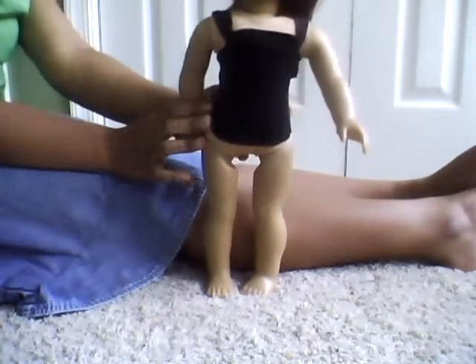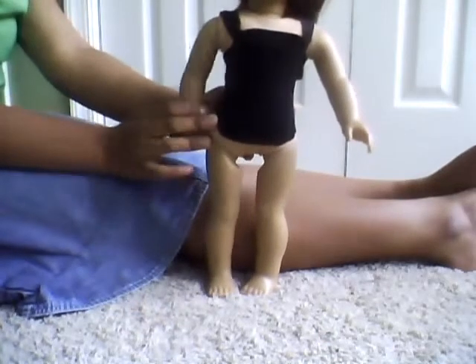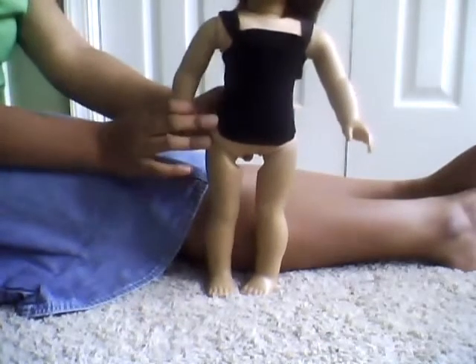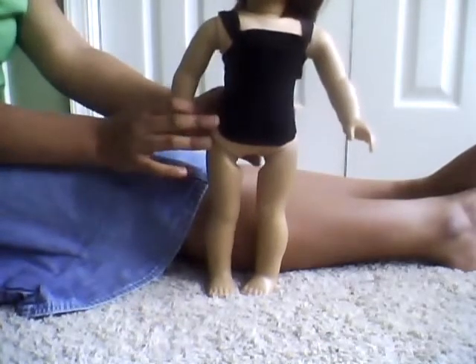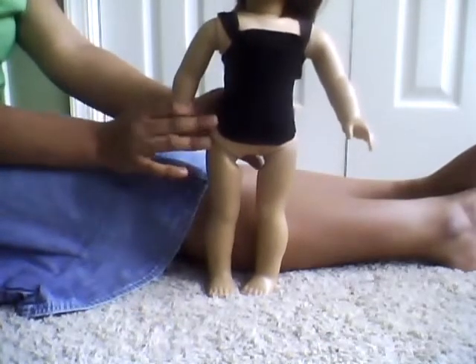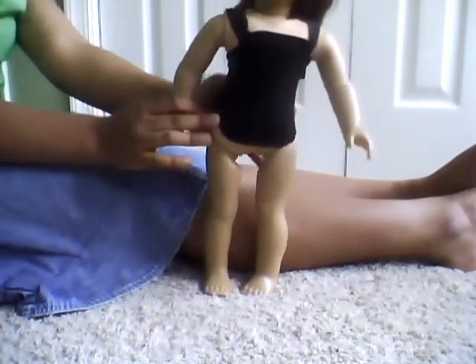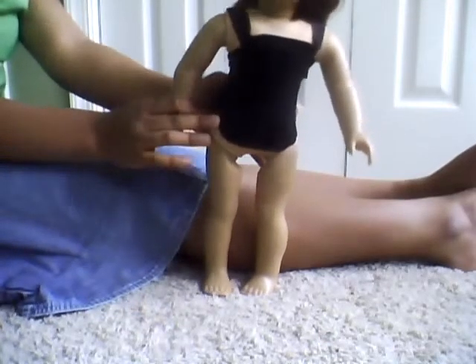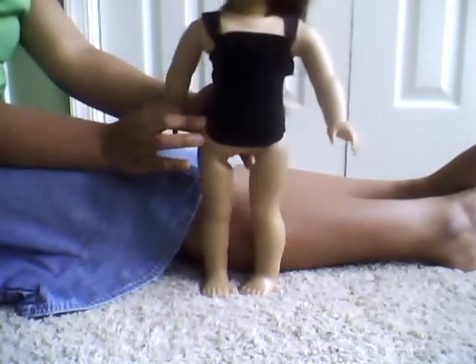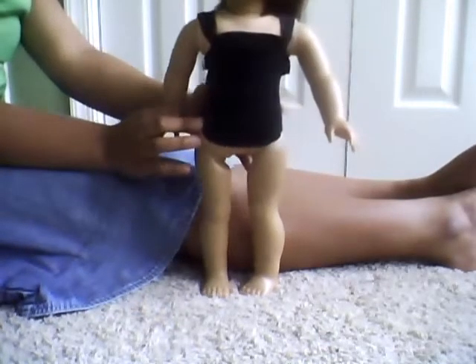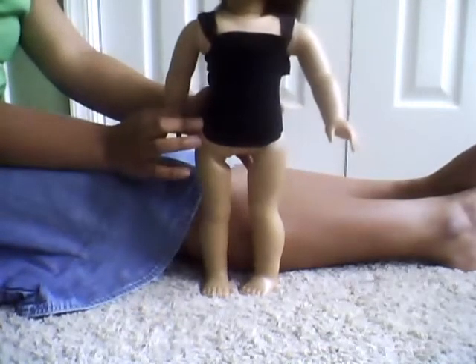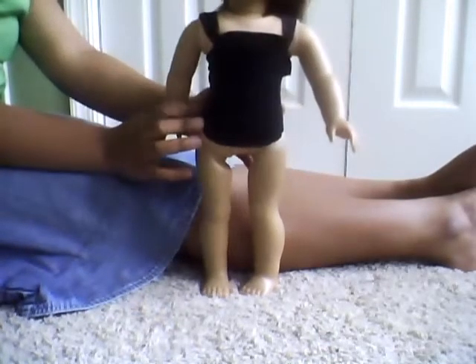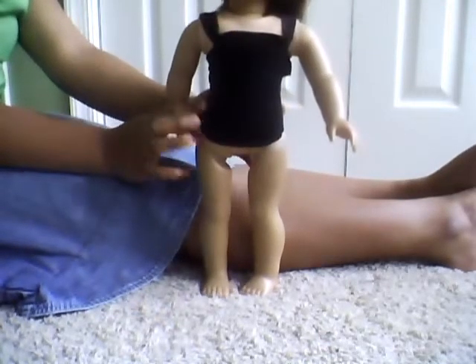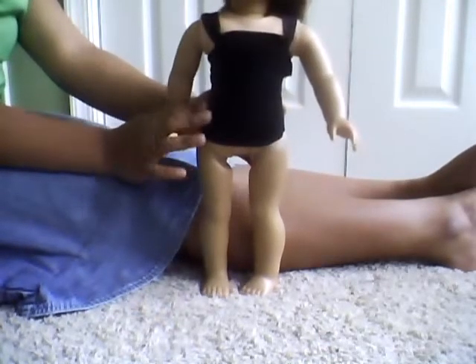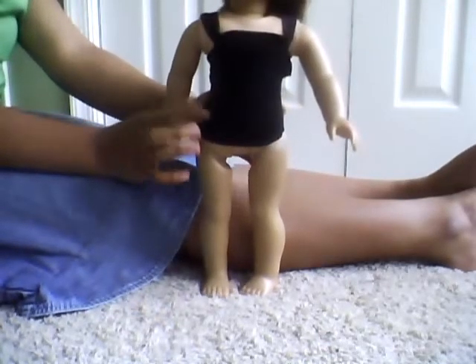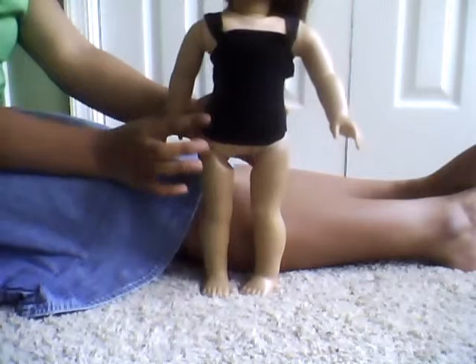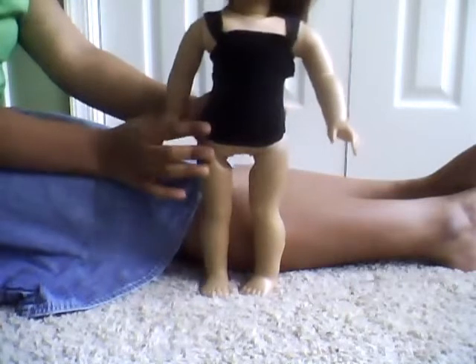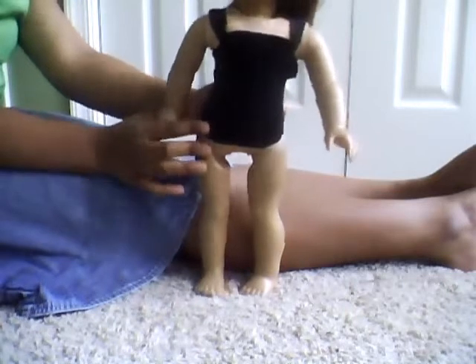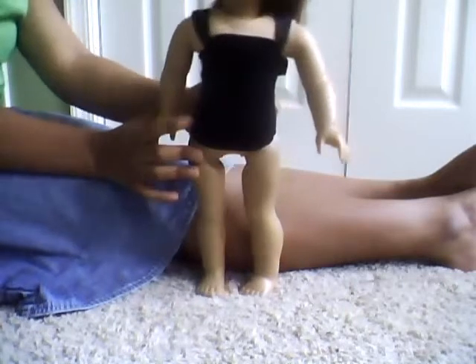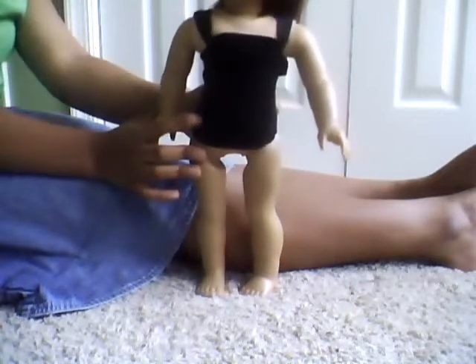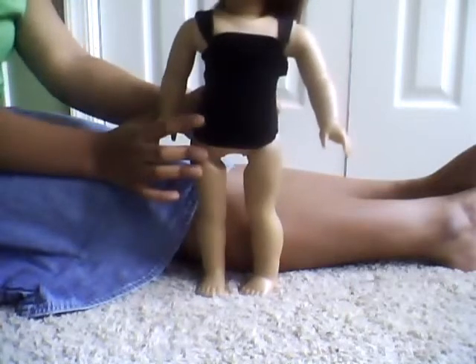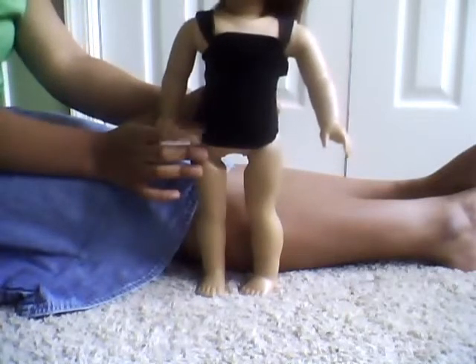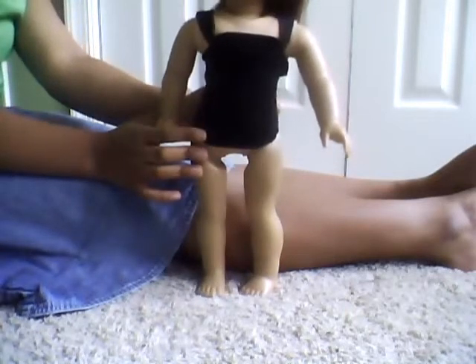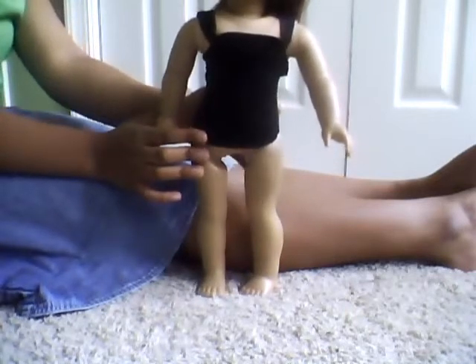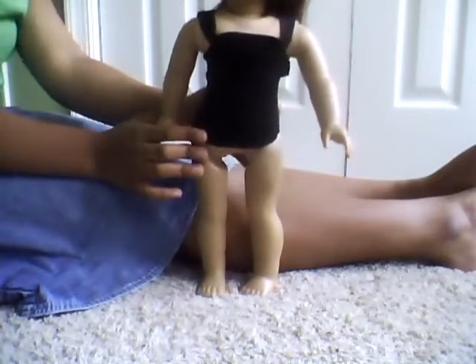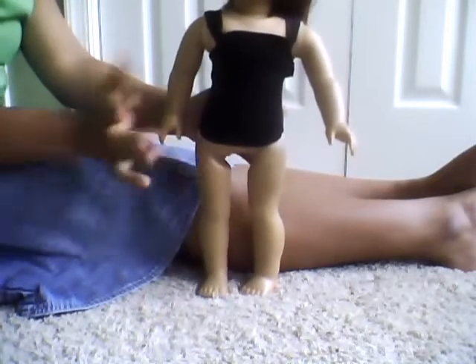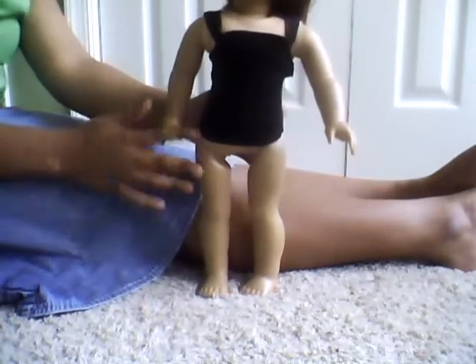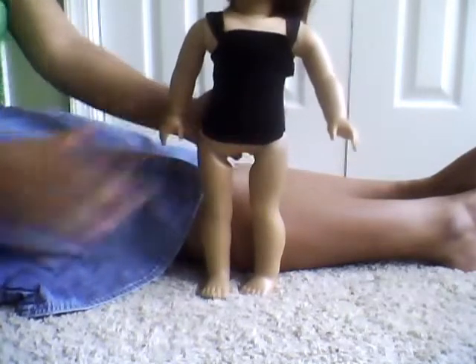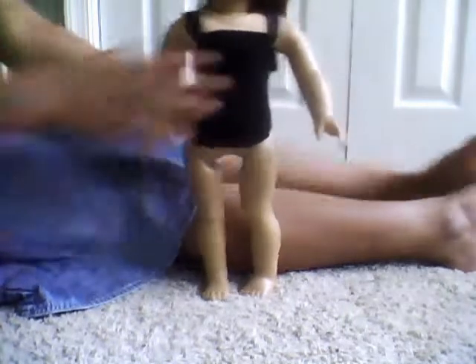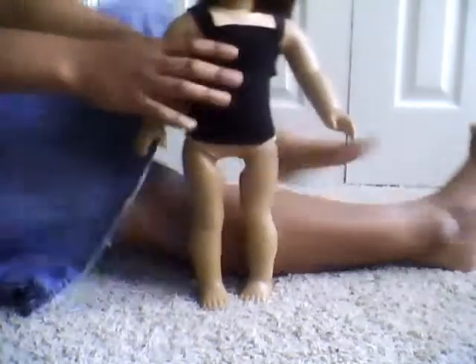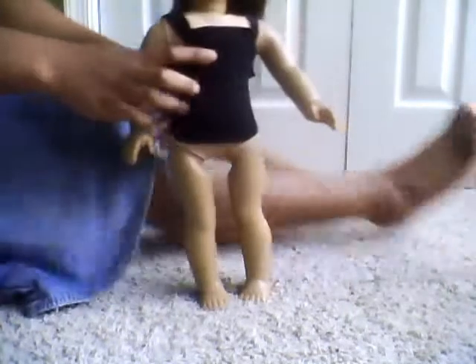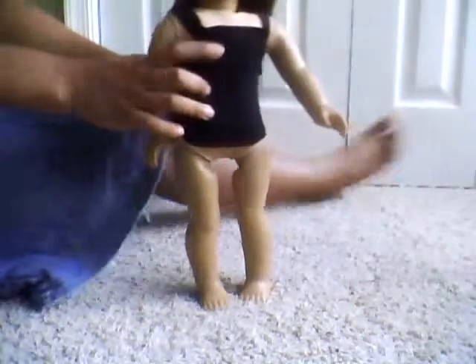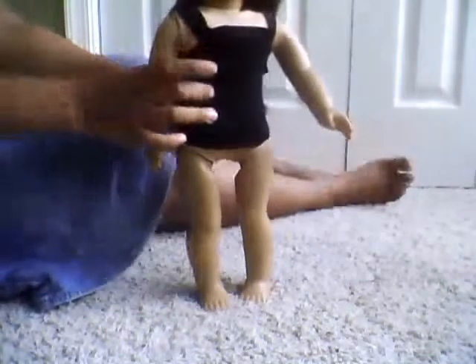Mary Dian, American Girl on Google+, asked me how to make this really cute top. So today I'm going to be showing you how to make it.